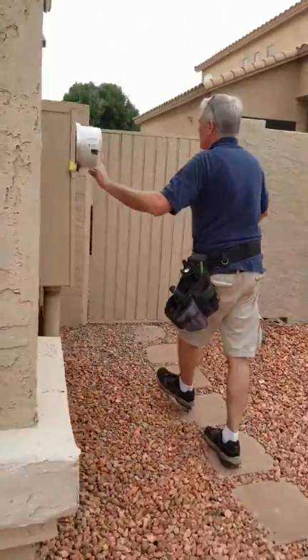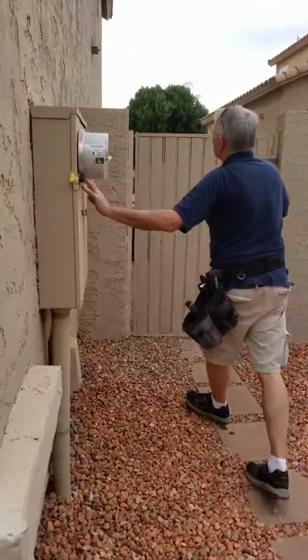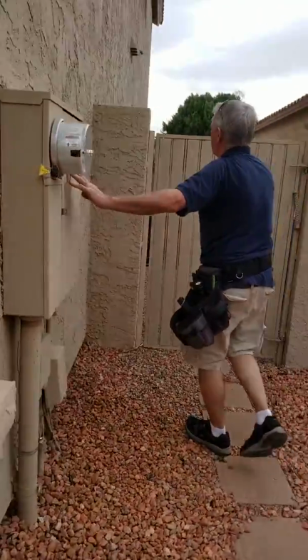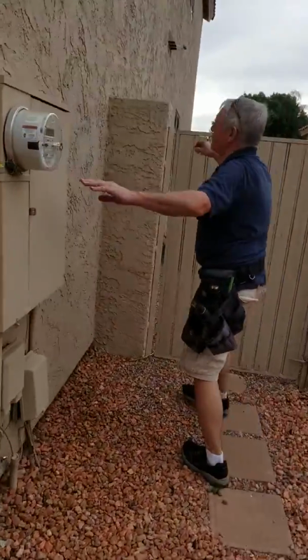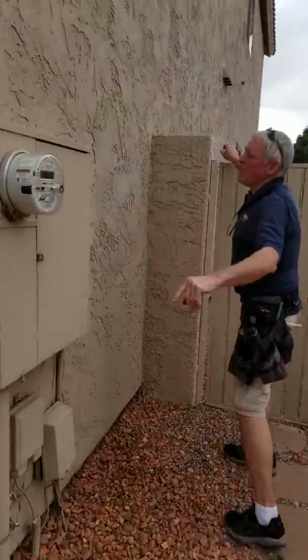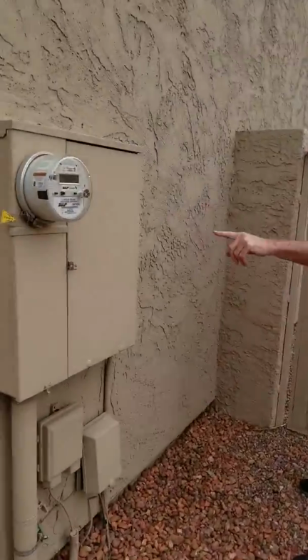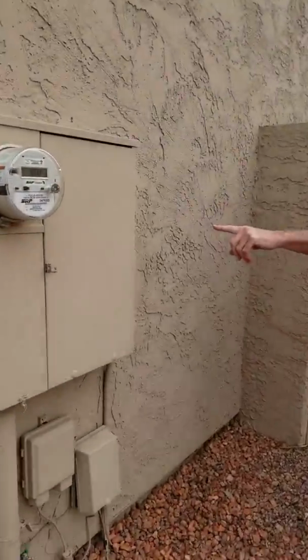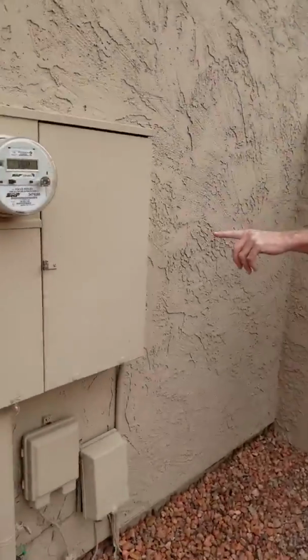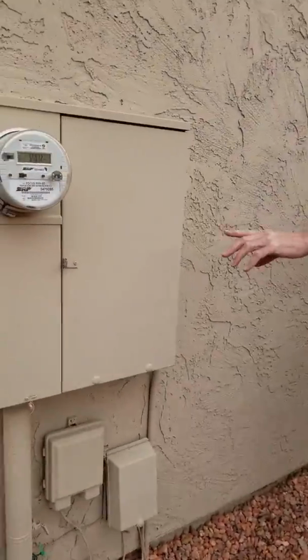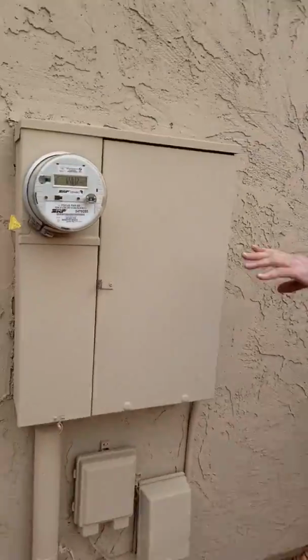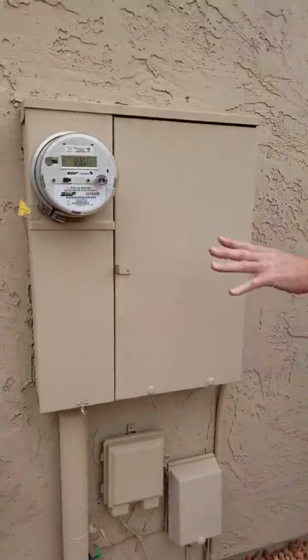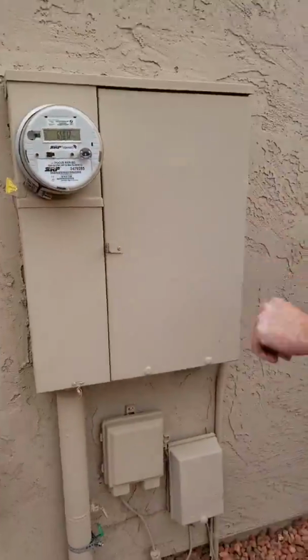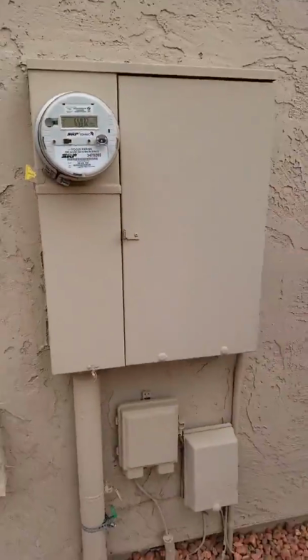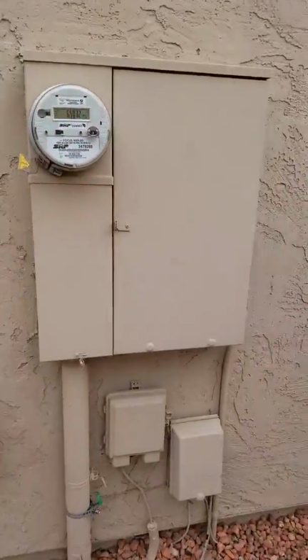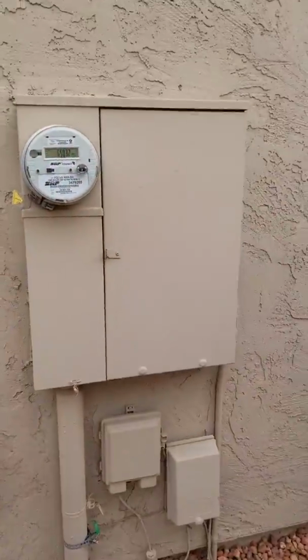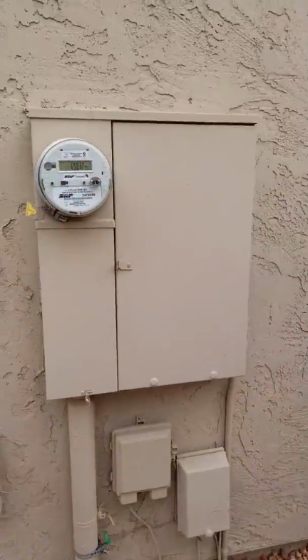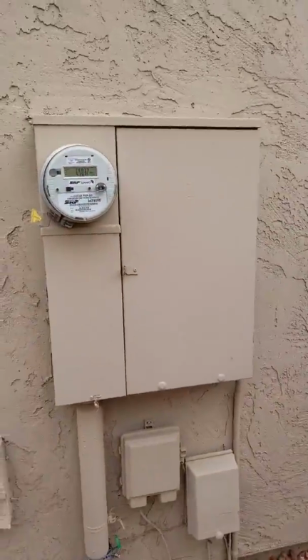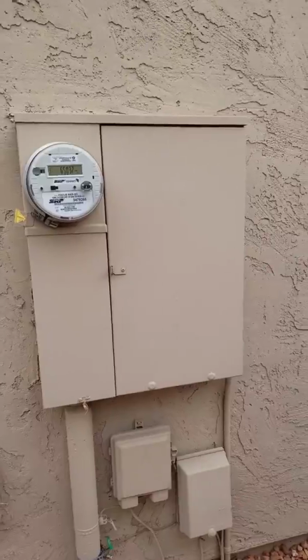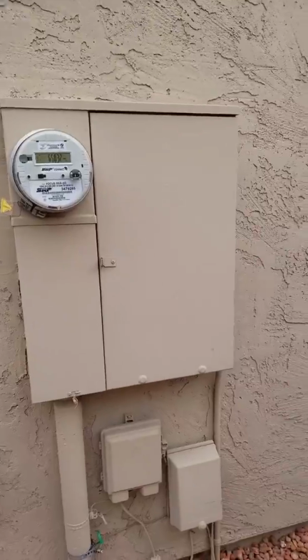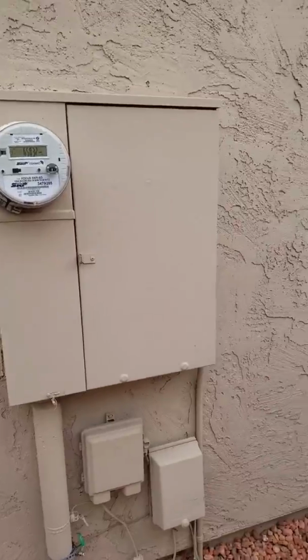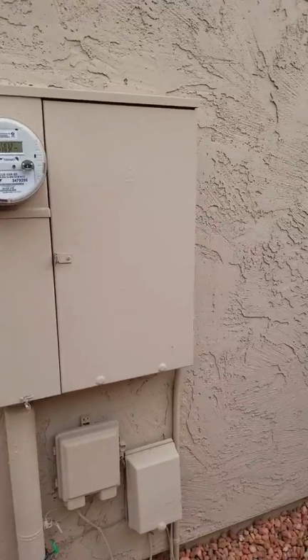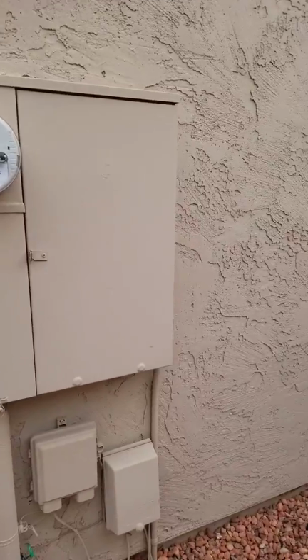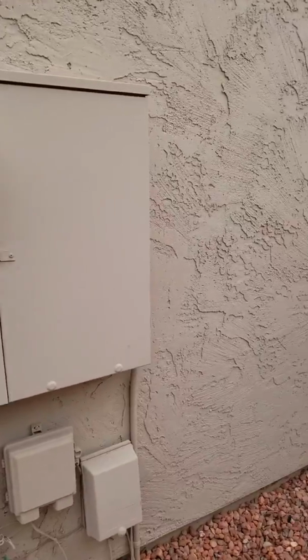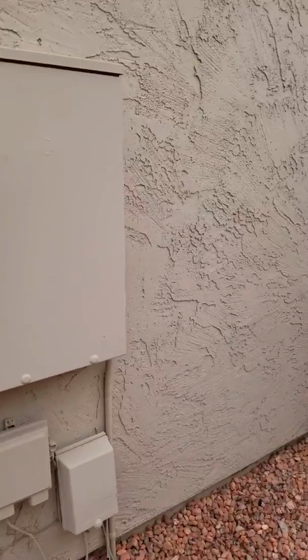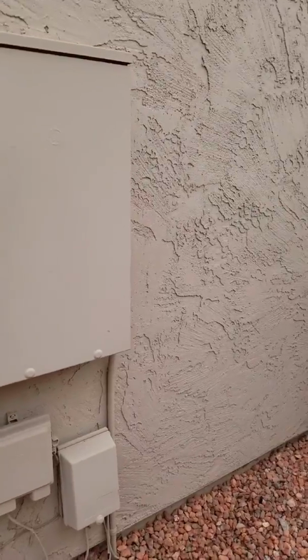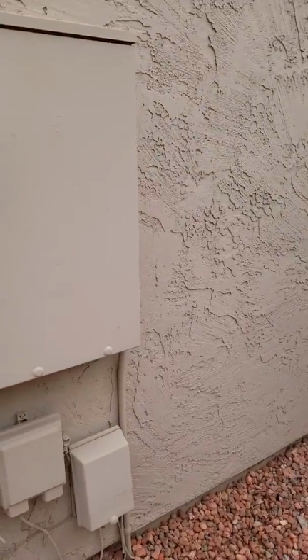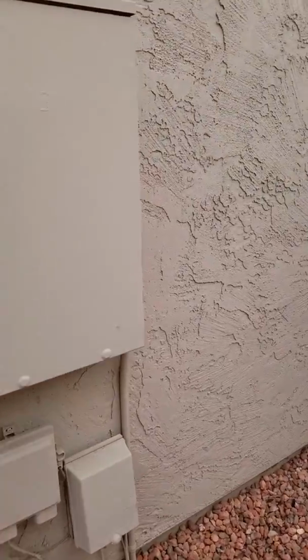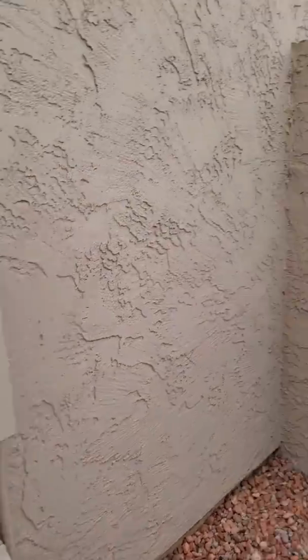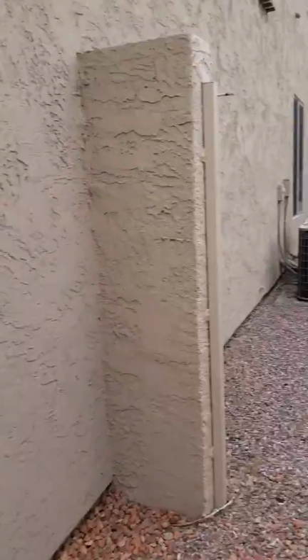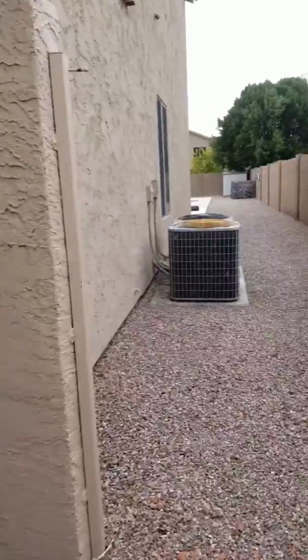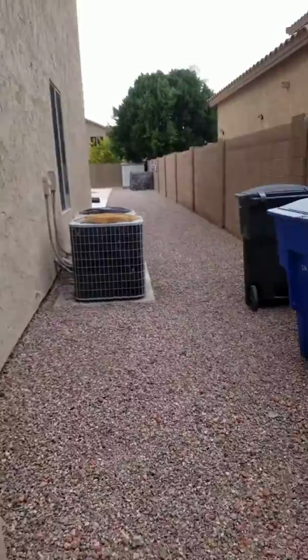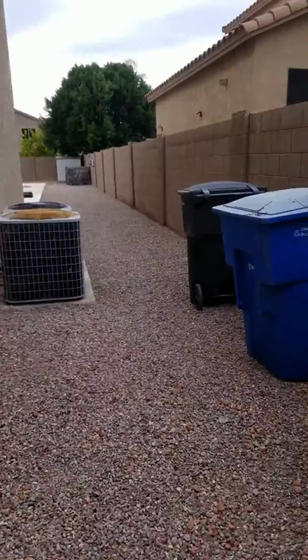The electrical box is right here. Everything inside the box is good — 200 amp, copper-aluminum strand, everything's fine. The gate itself closes.